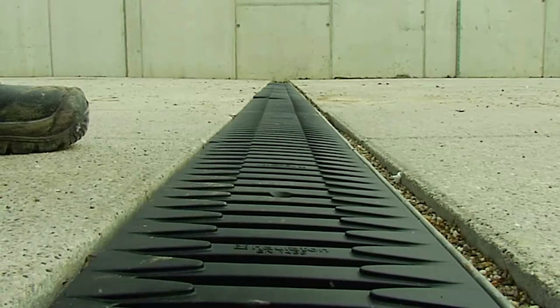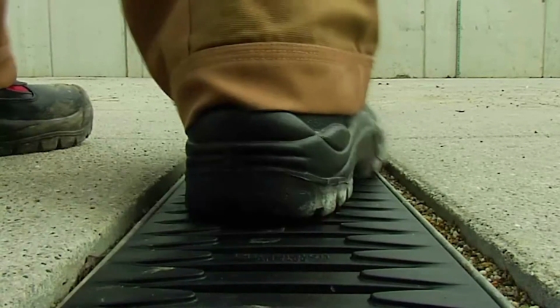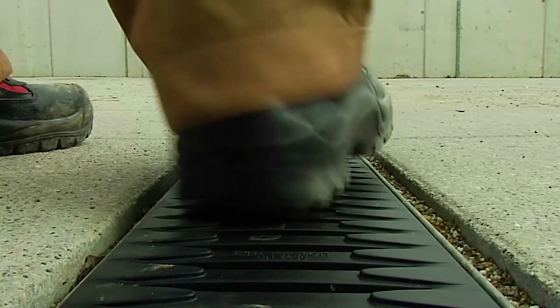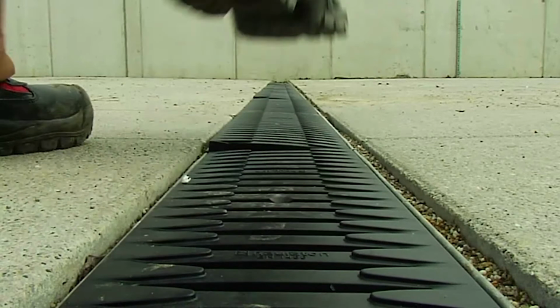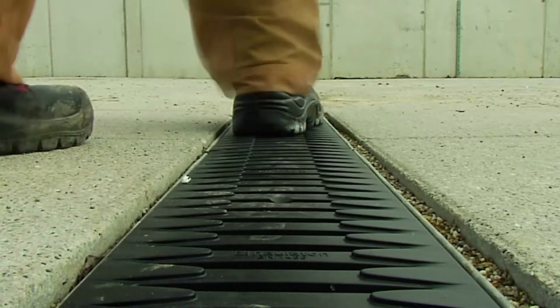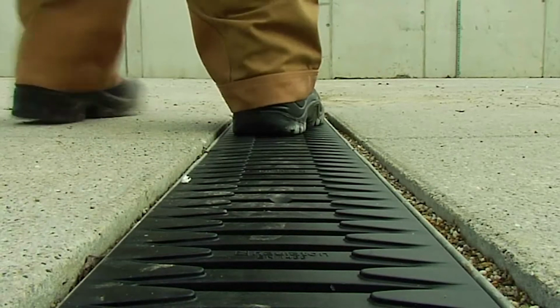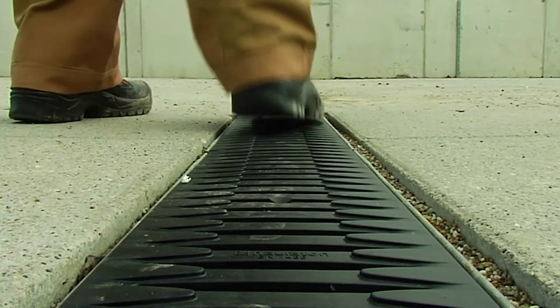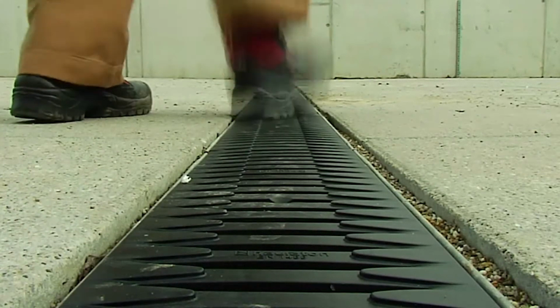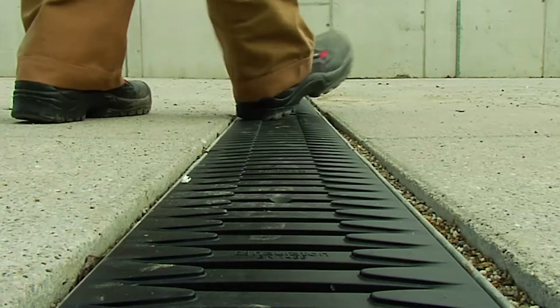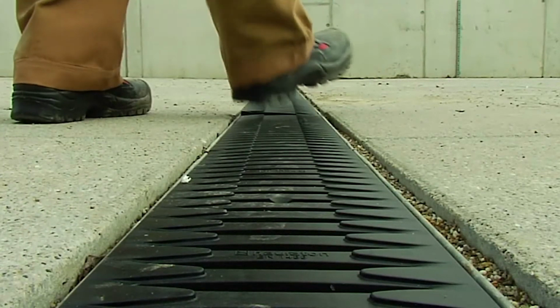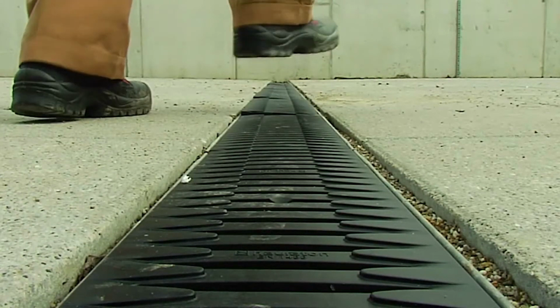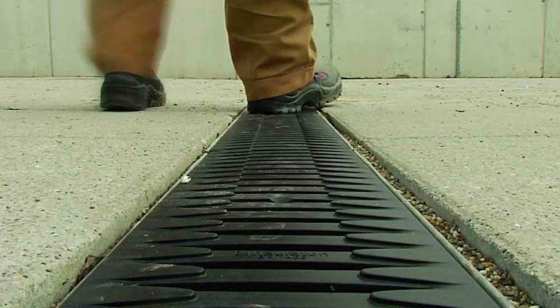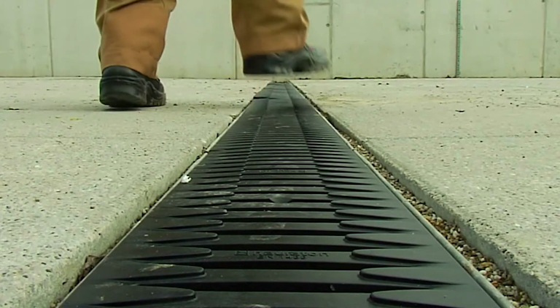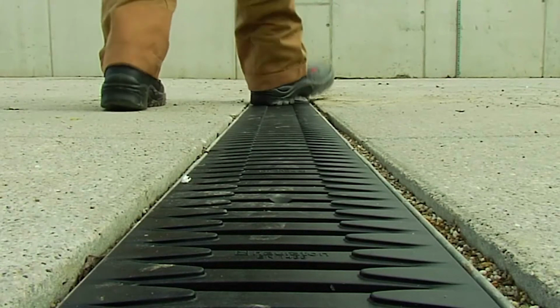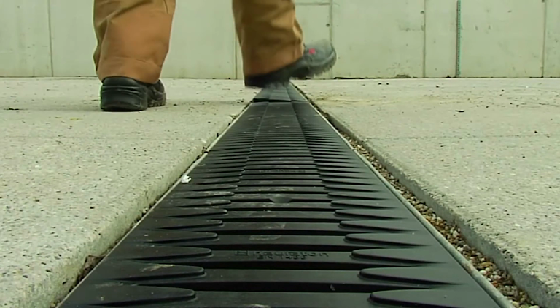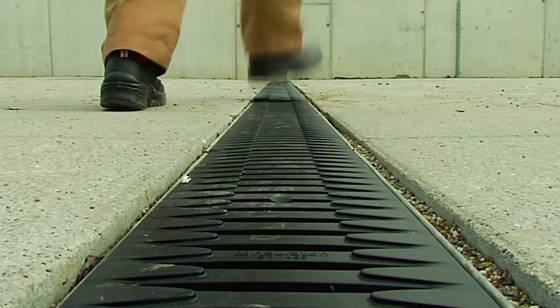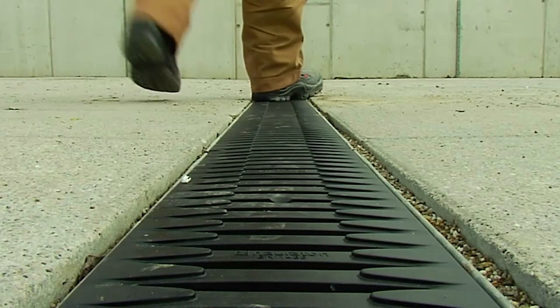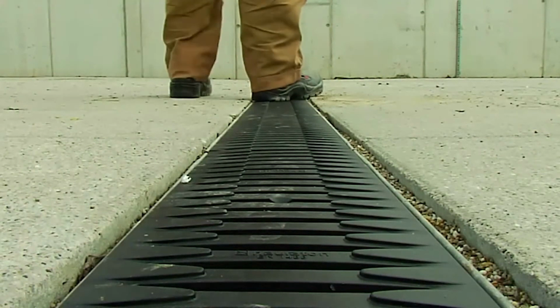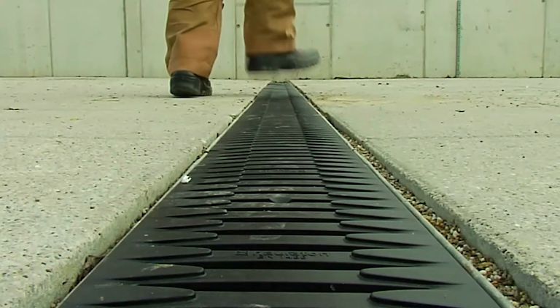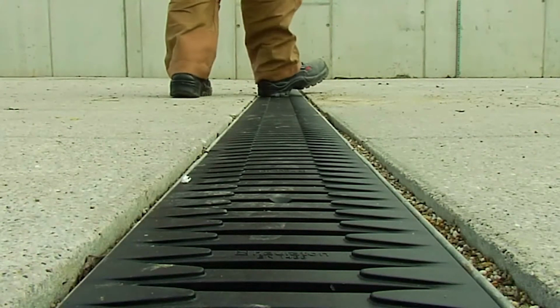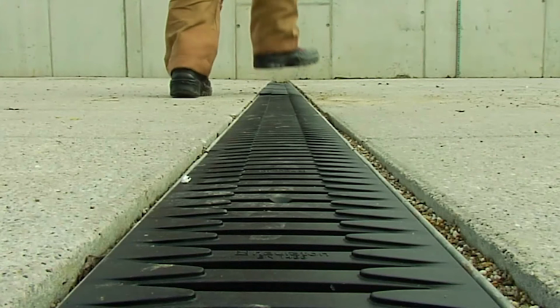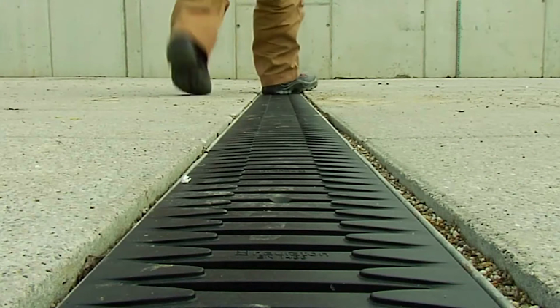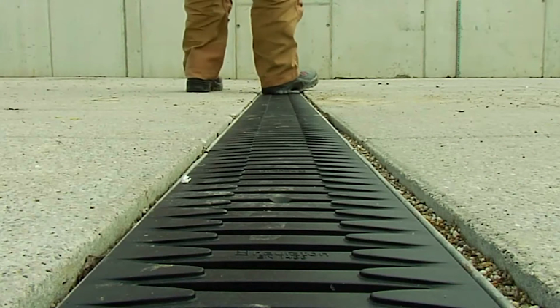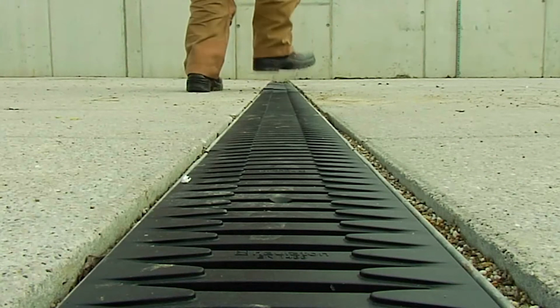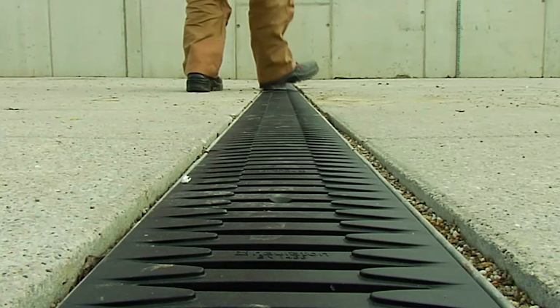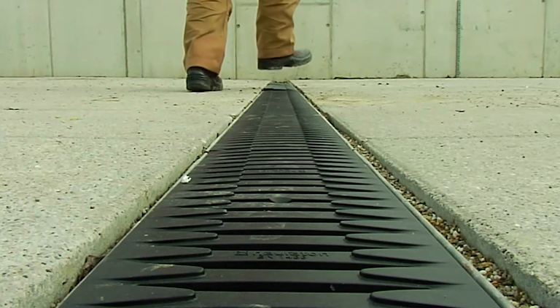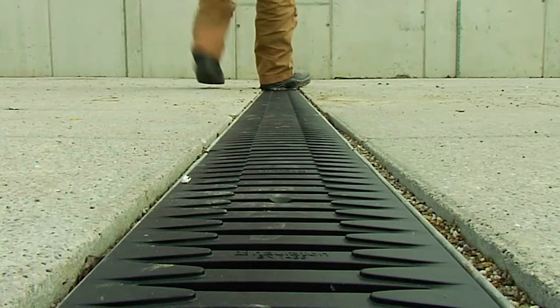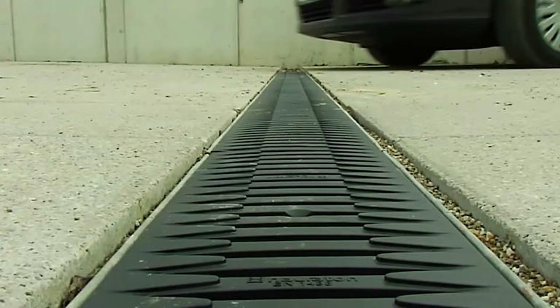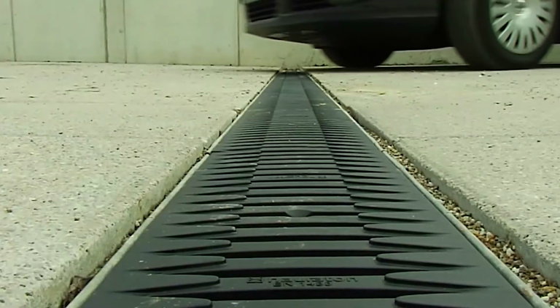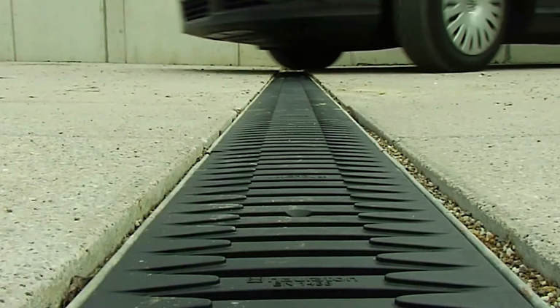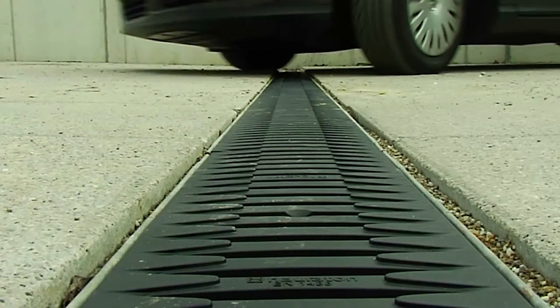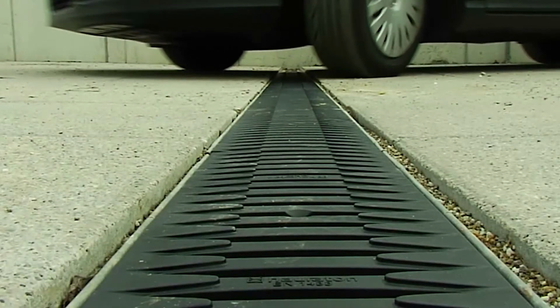Now it is engaged on one side. We then push it down on the other side until it engages there. You can also simply step on it. That's how easy it is. So now the grating fits well and can do its job.